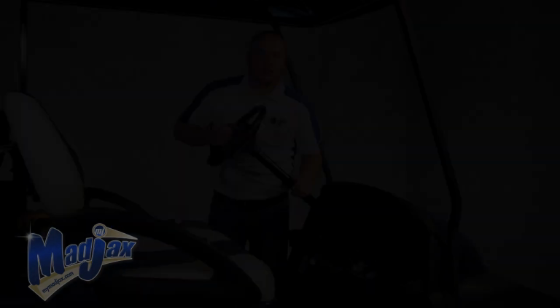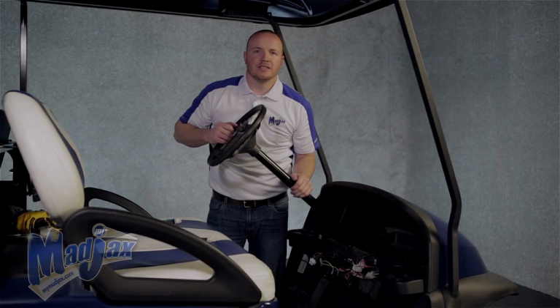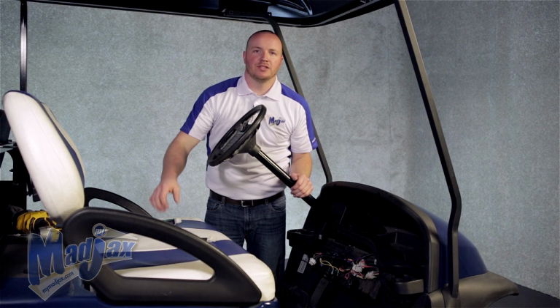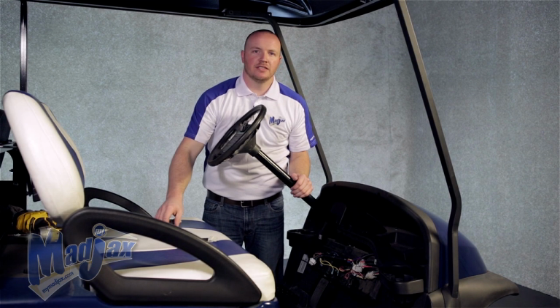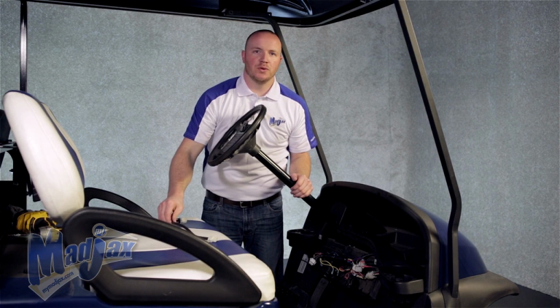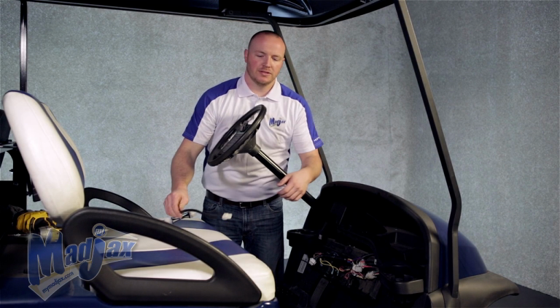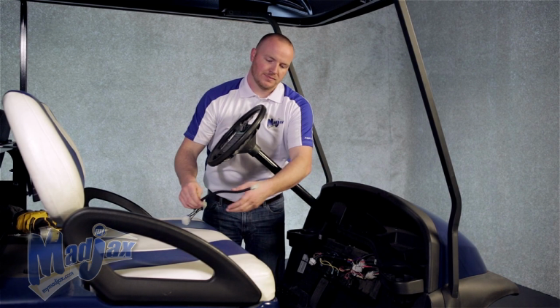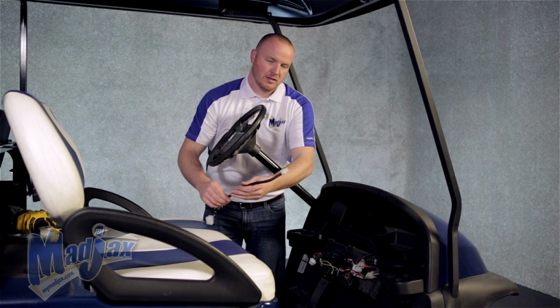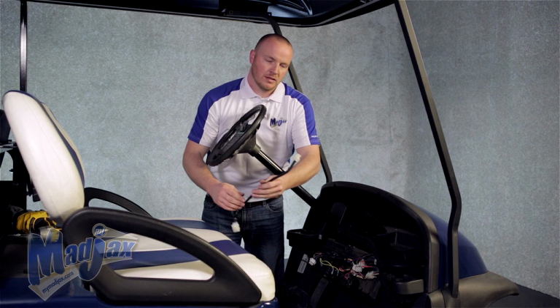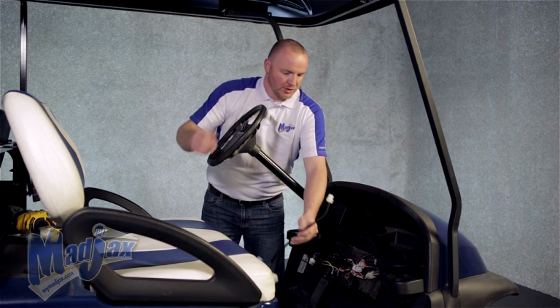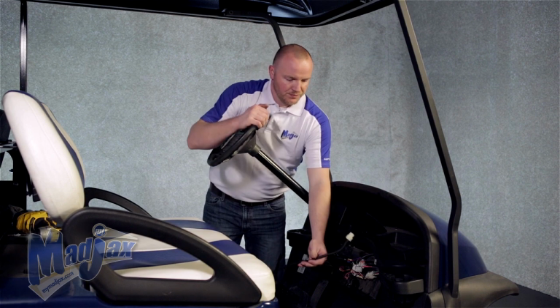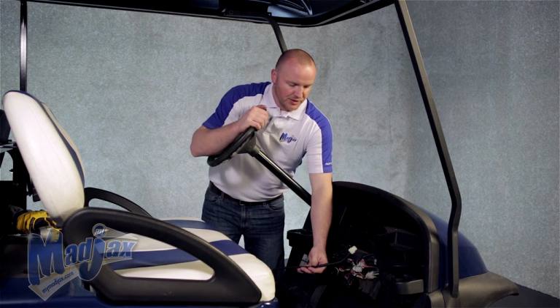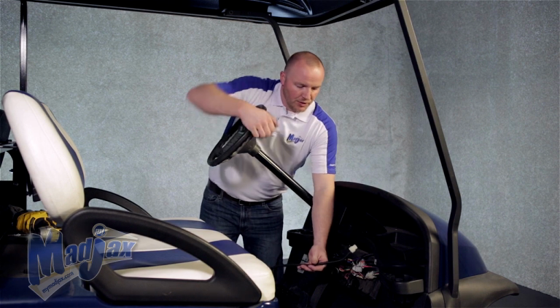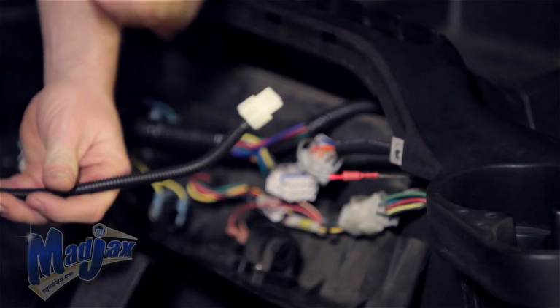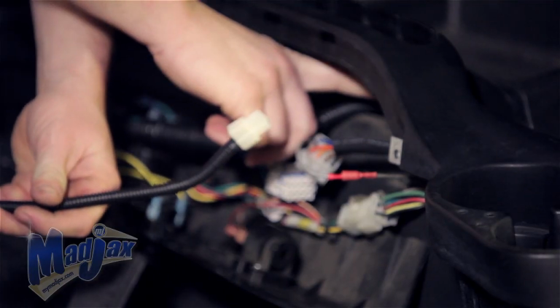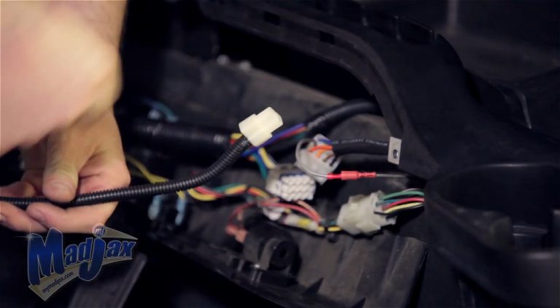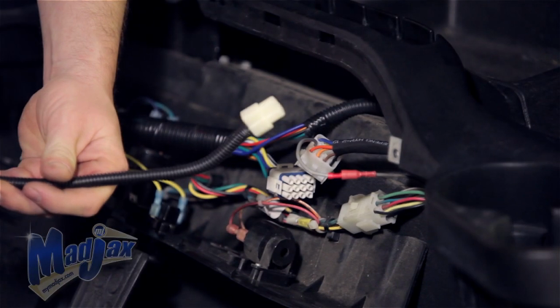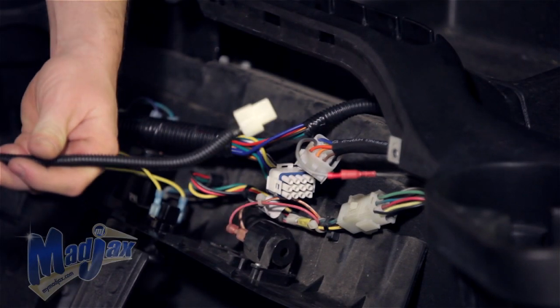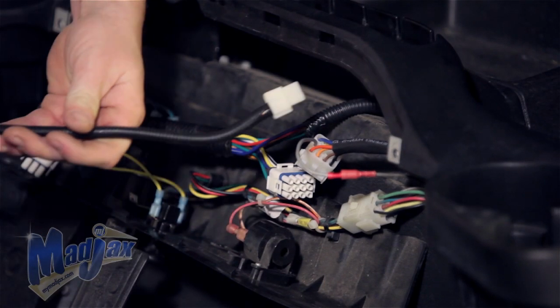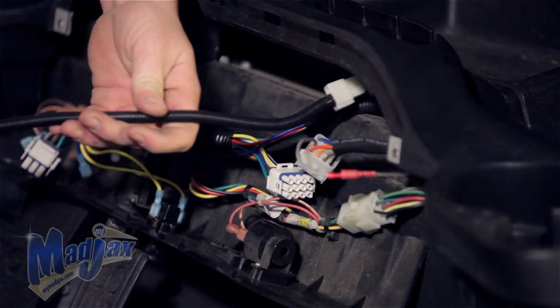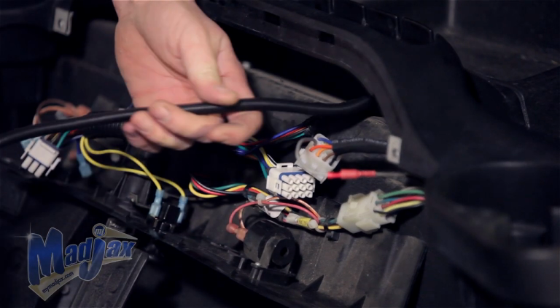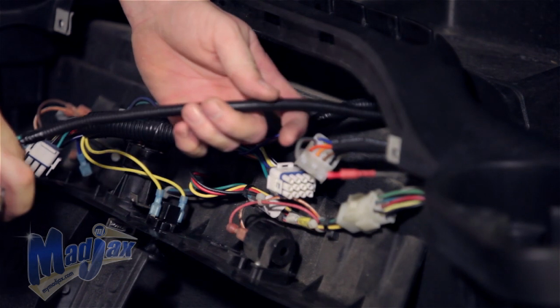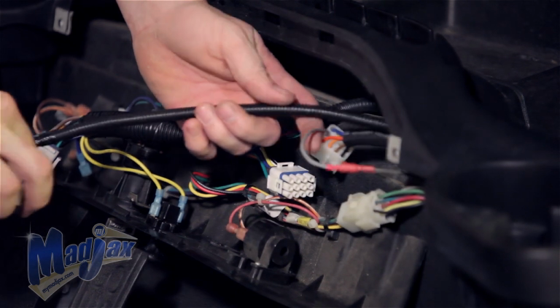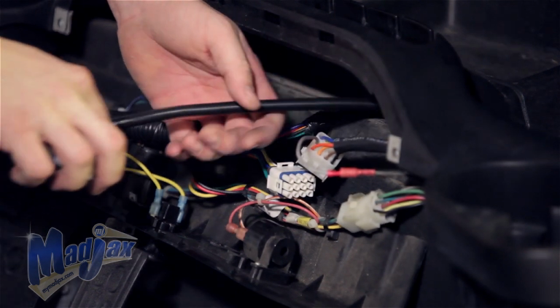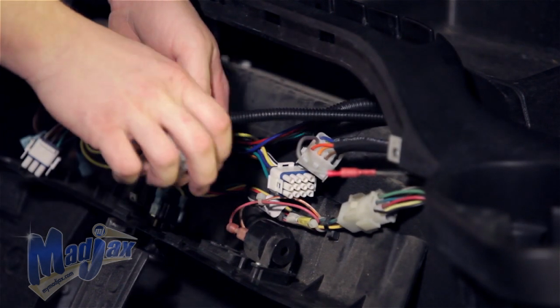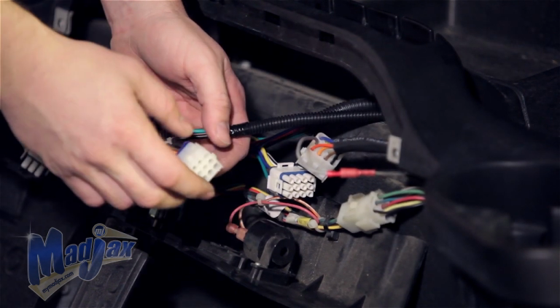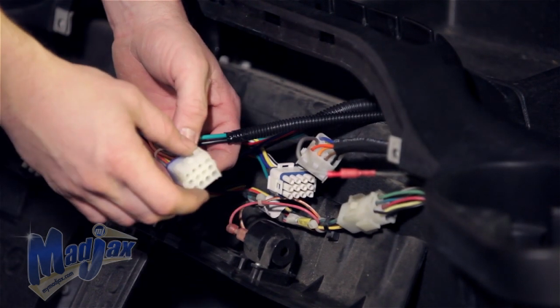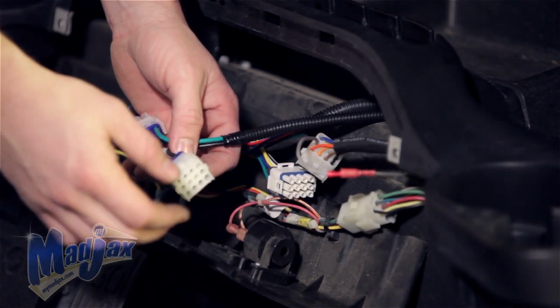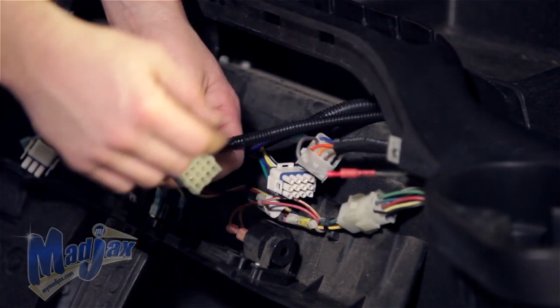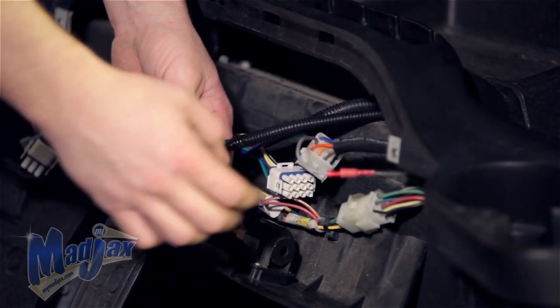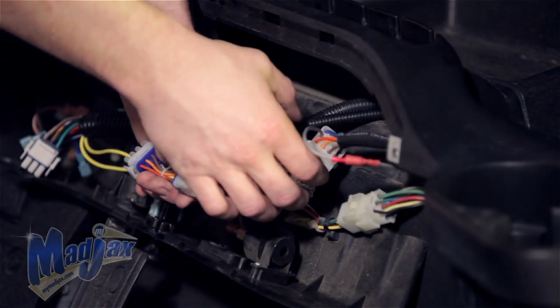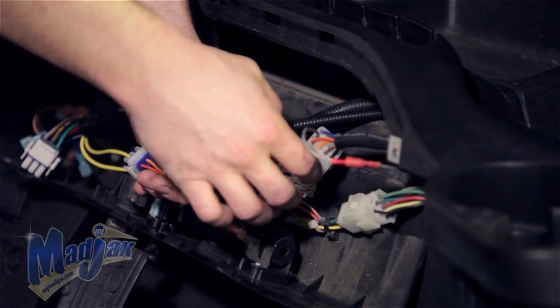Now we're going to attach our 16 to 12 volt harness. We're going to feed our harness through our dash right next to our light kit harness. Then we're going to mount our 16 to 12 volt reducer under the front of the cart.